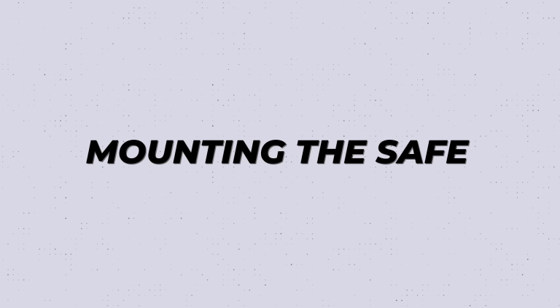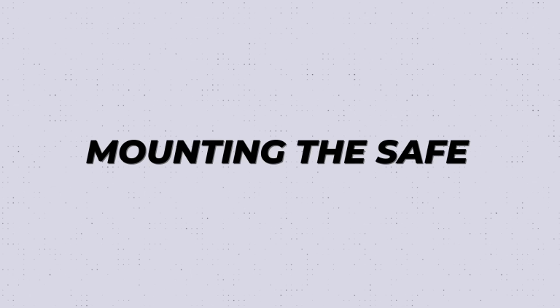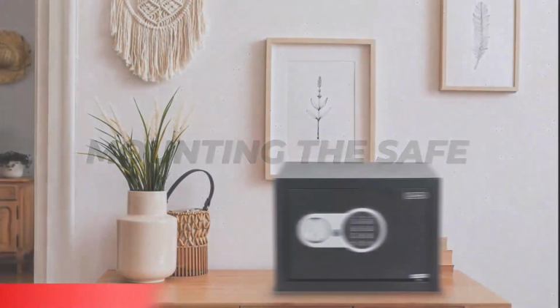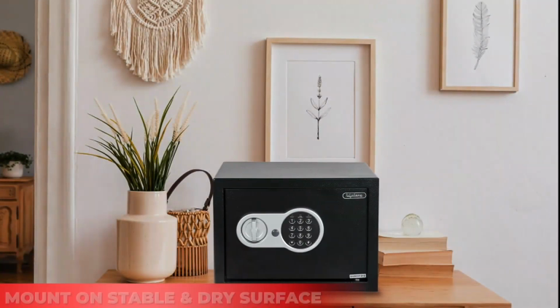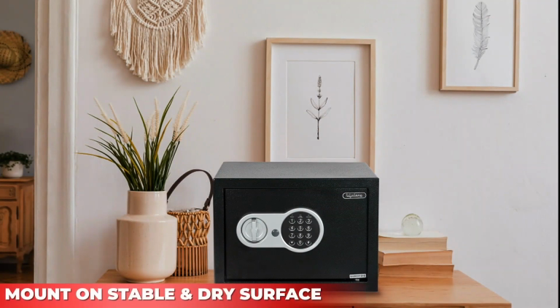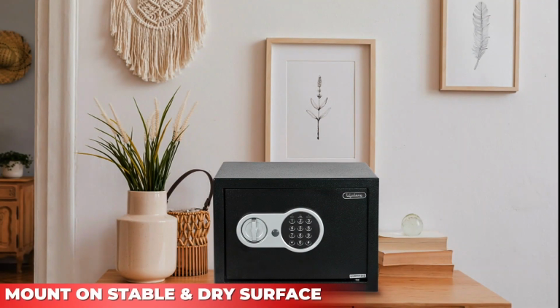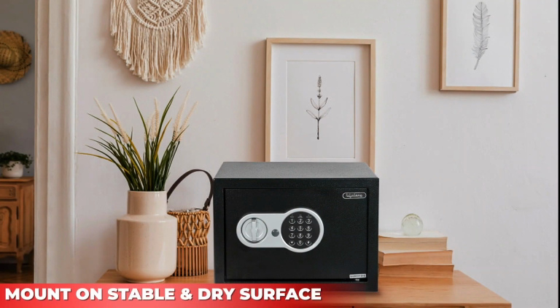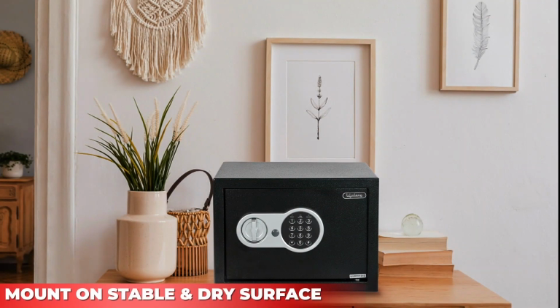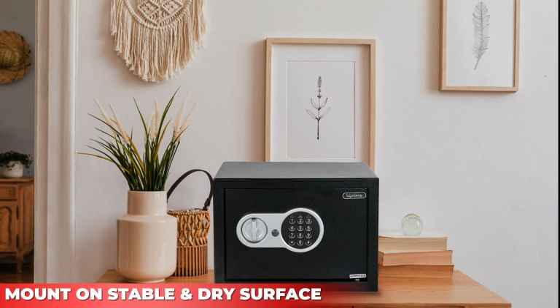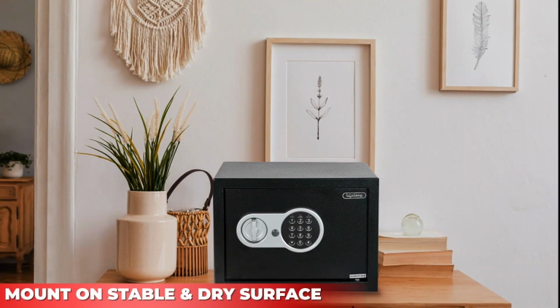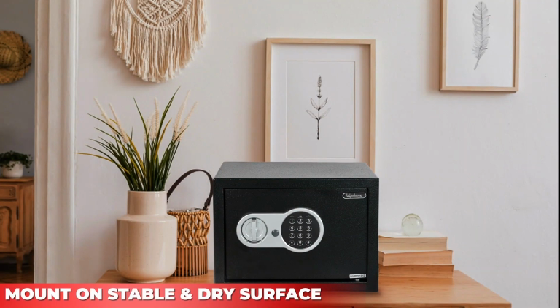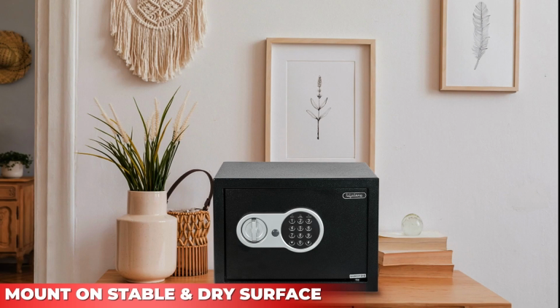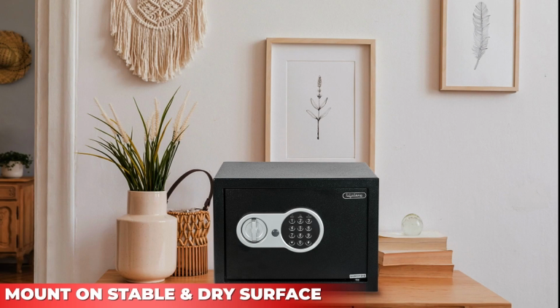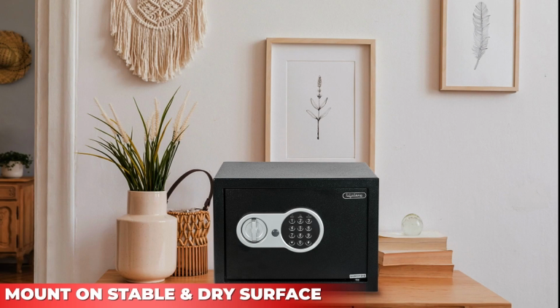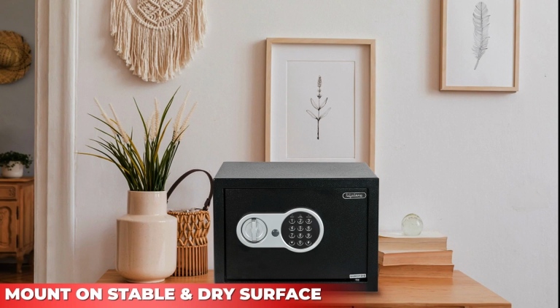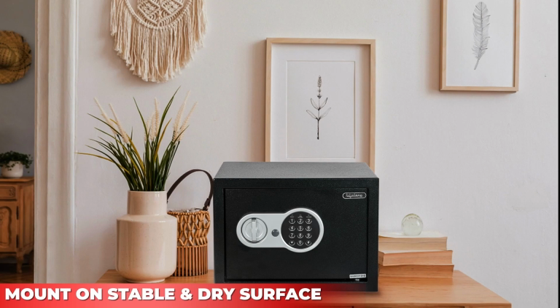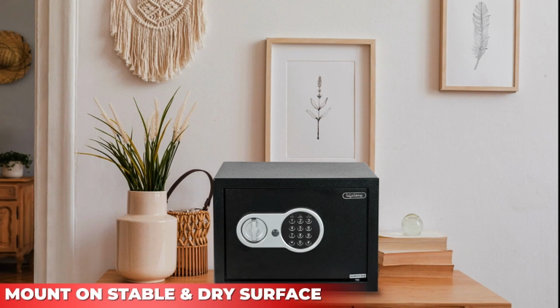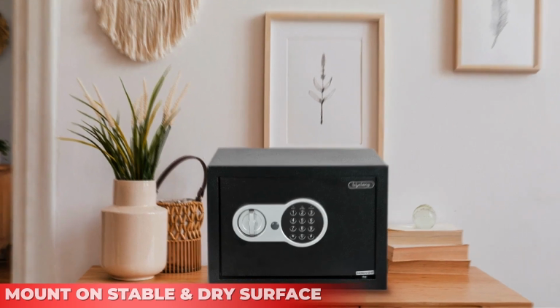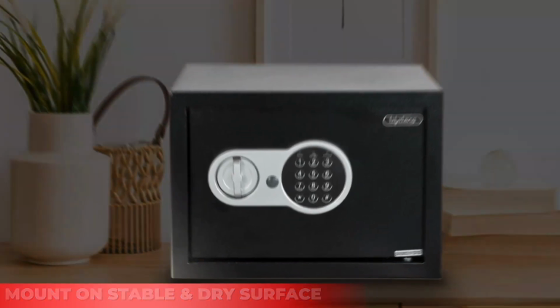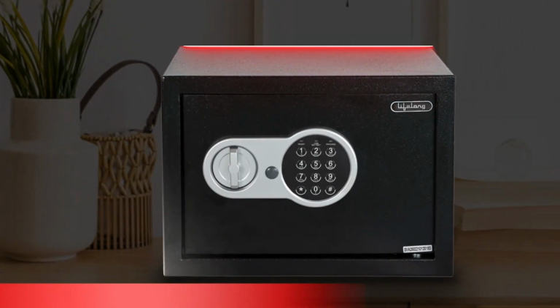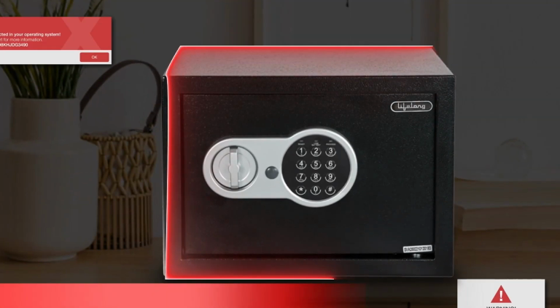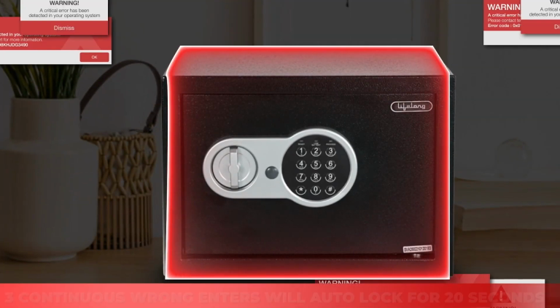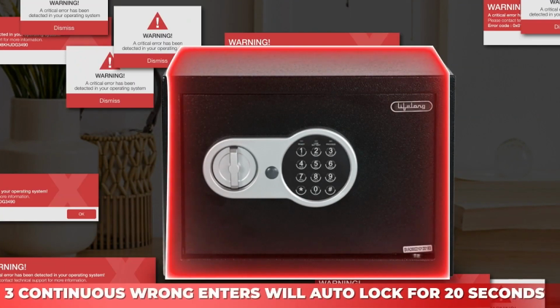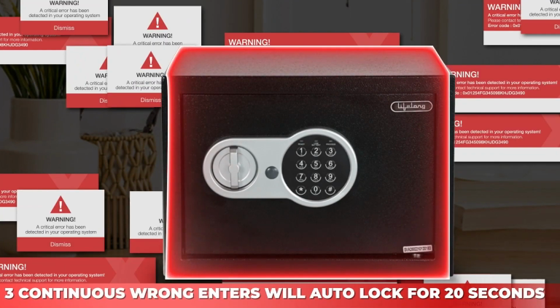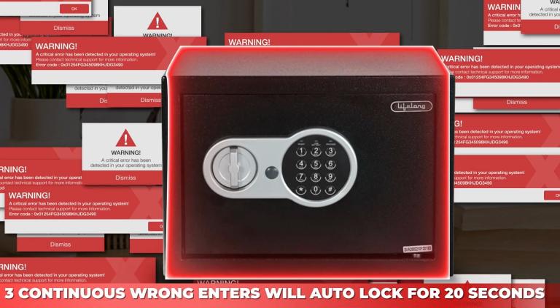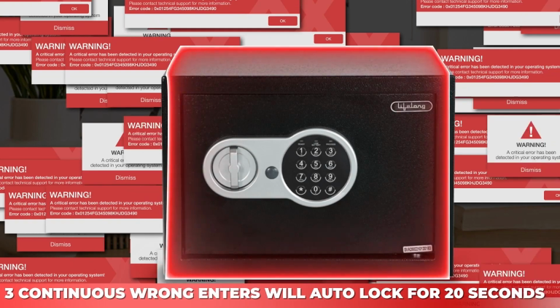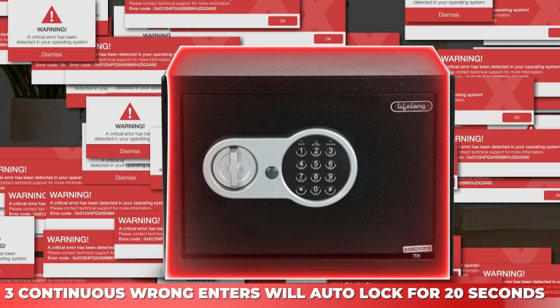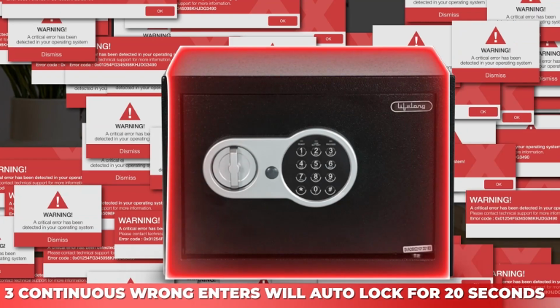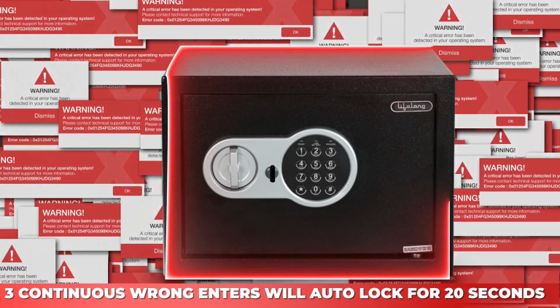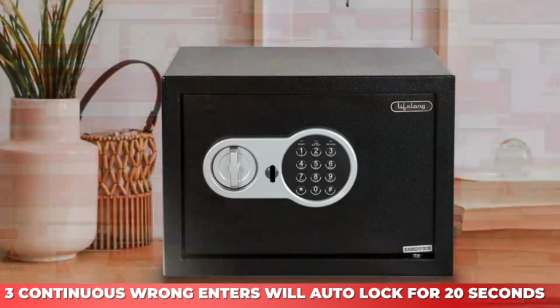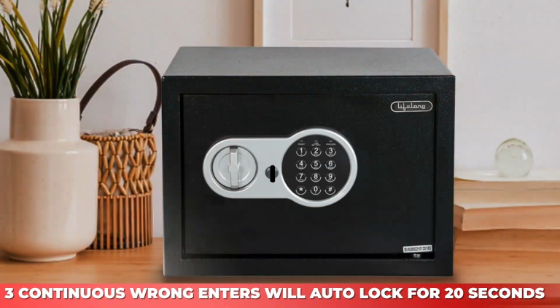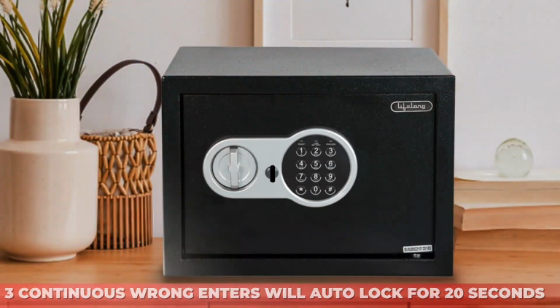When mounting the safe, ensure to choose a stable, dry, supporting, and secure surface. If you enter codes continuously wrong three times, the safe will auto-lock for 20 seconds.